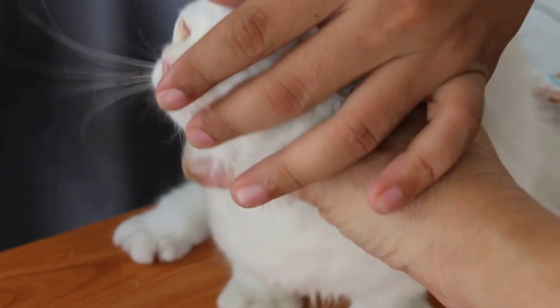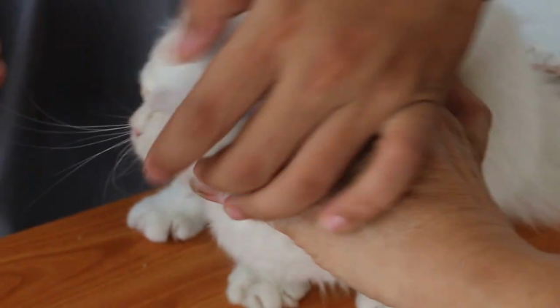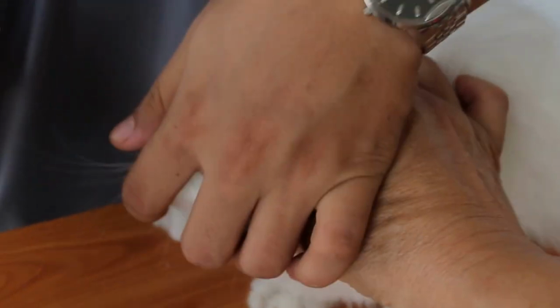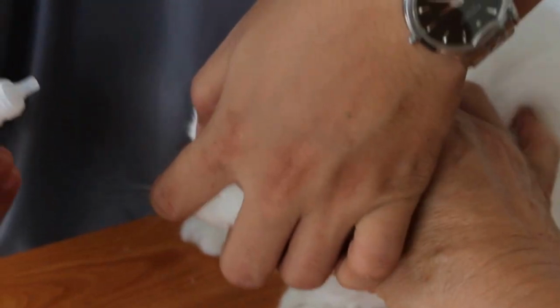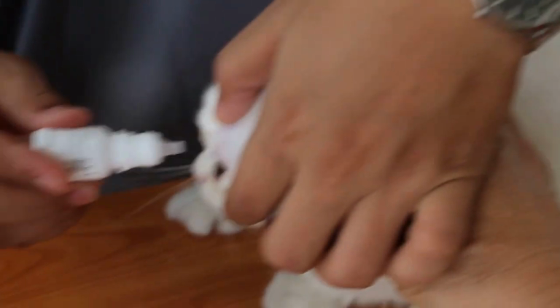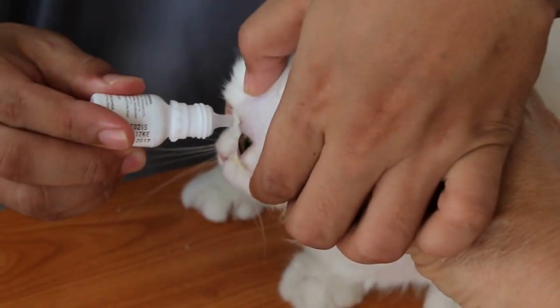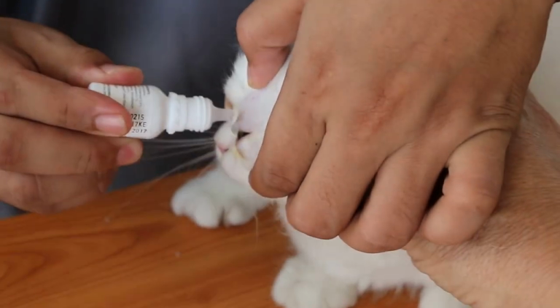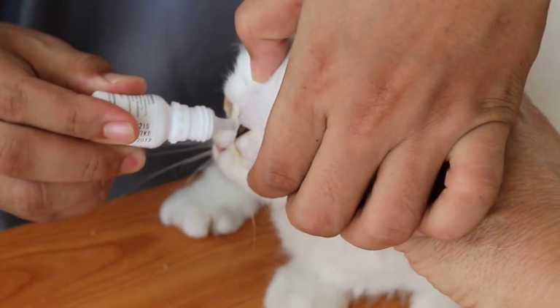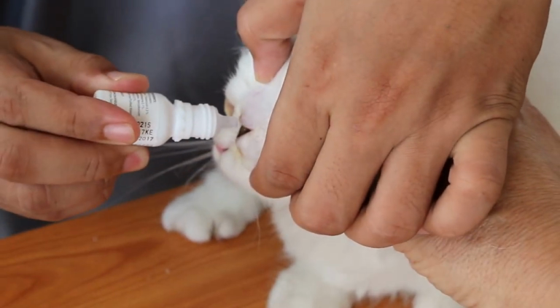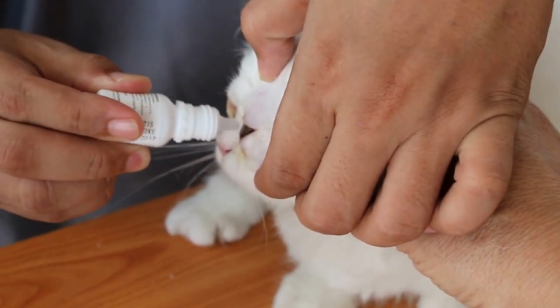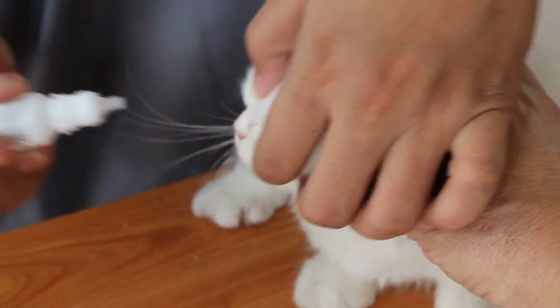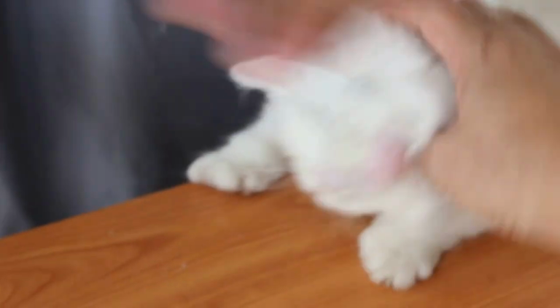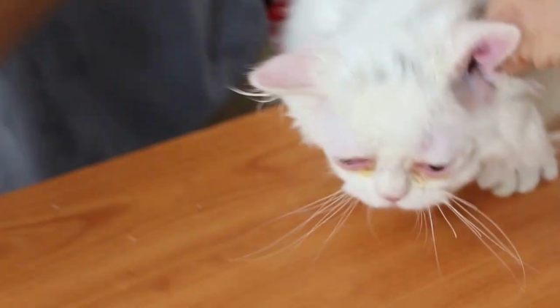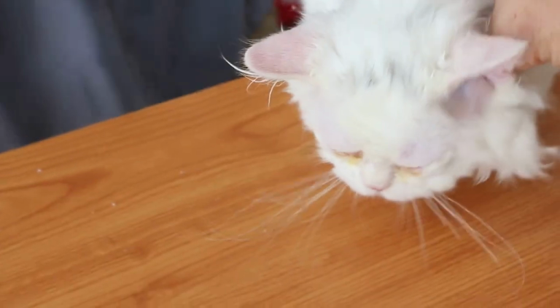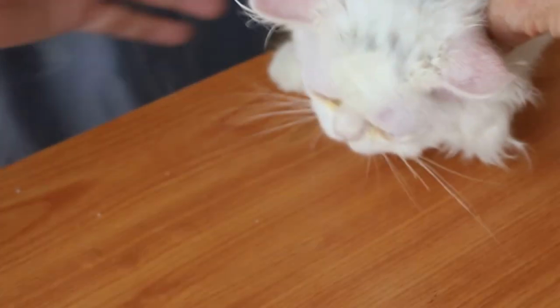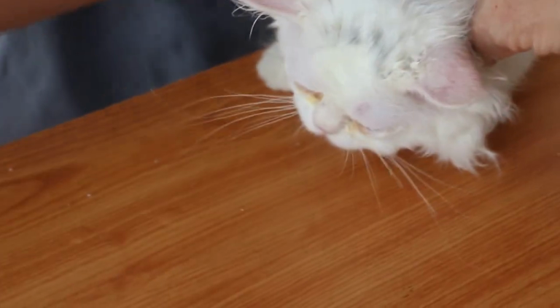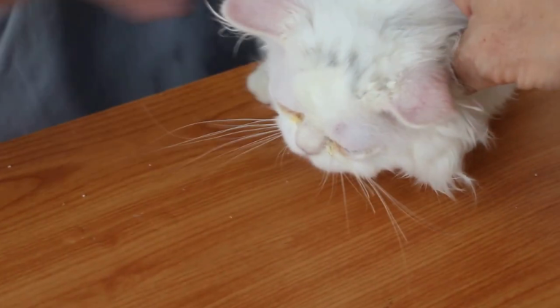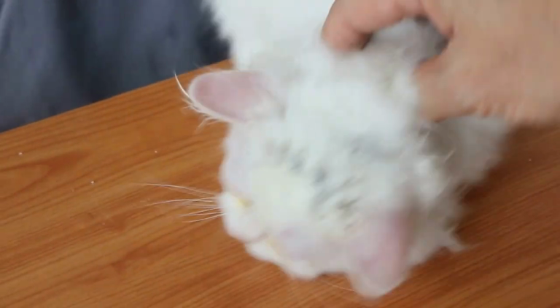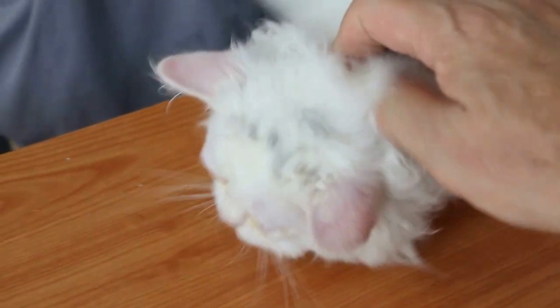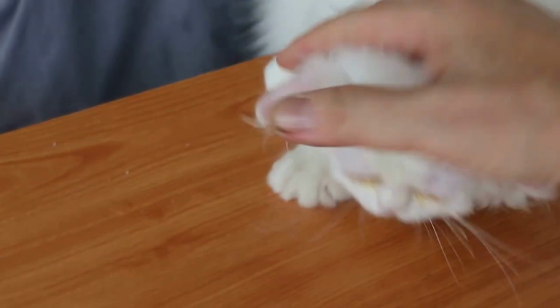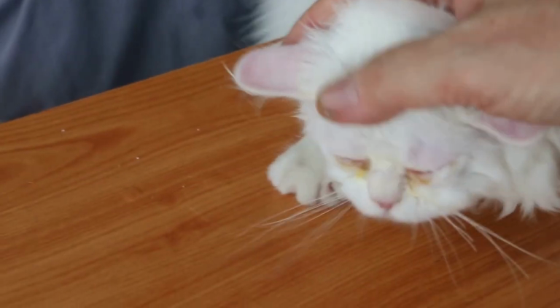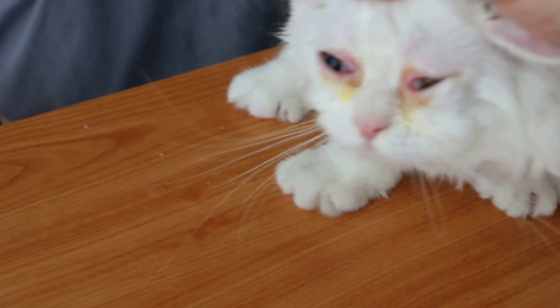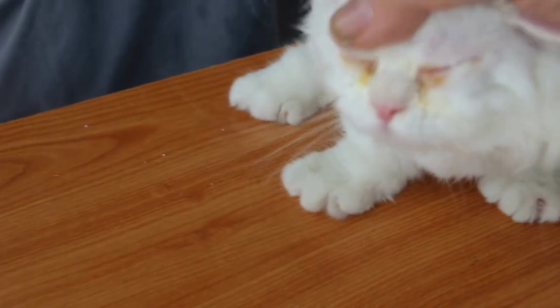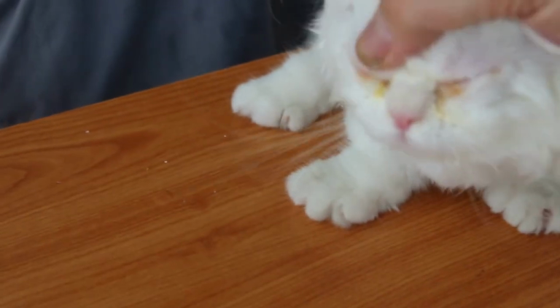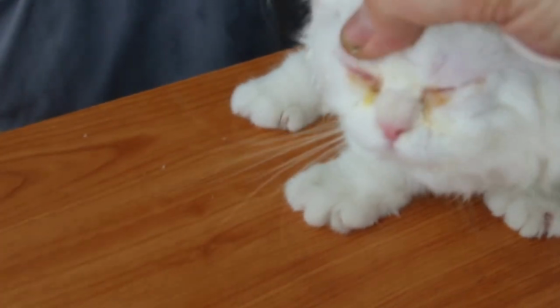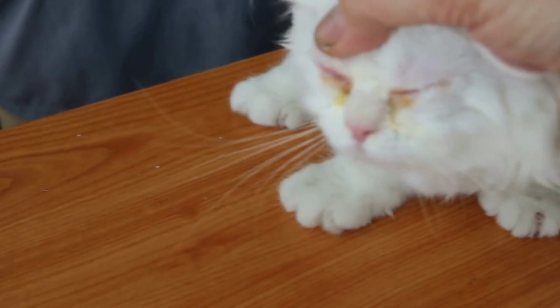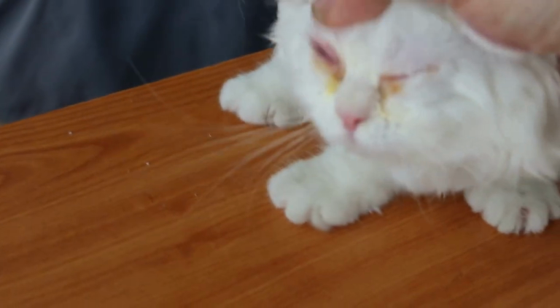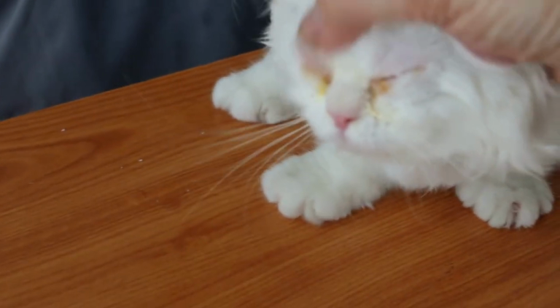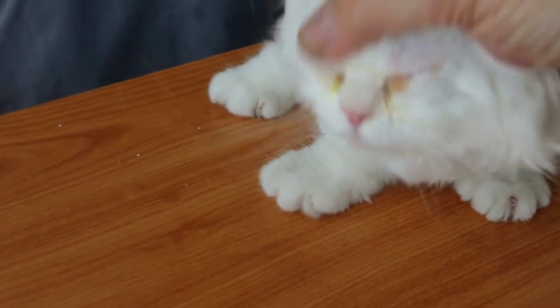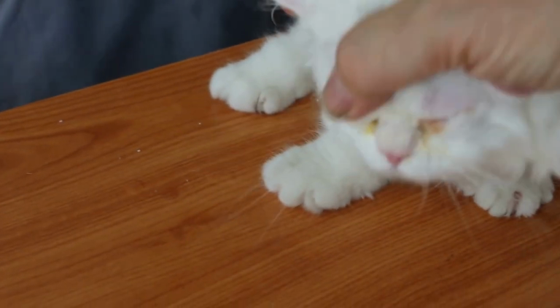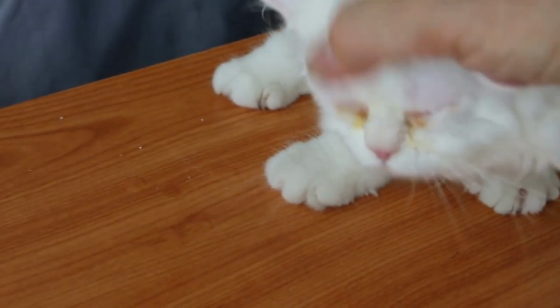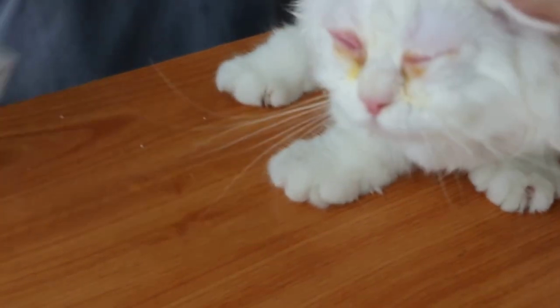Somebody must hold the dog. Don't touch the eye of course. Hold first. Two times a day — this one morning. So morning and evening, three drops. And then massage.